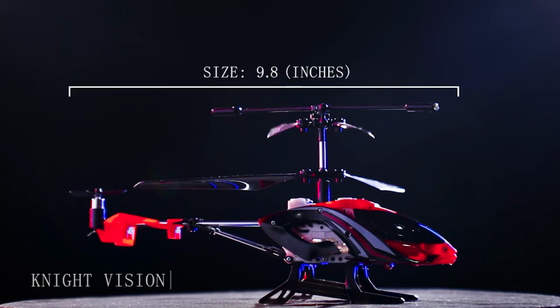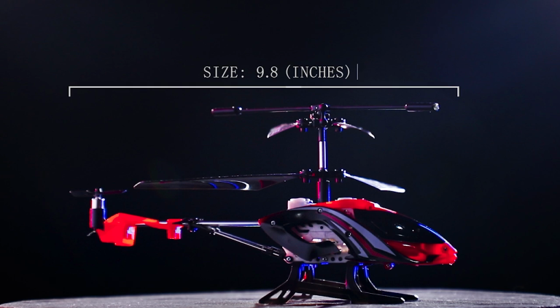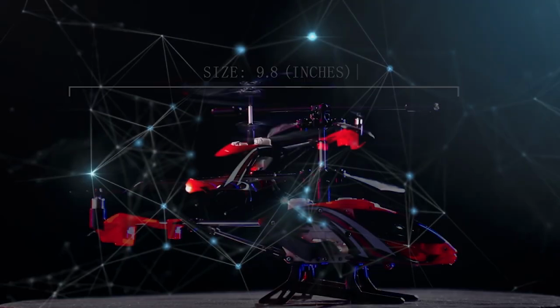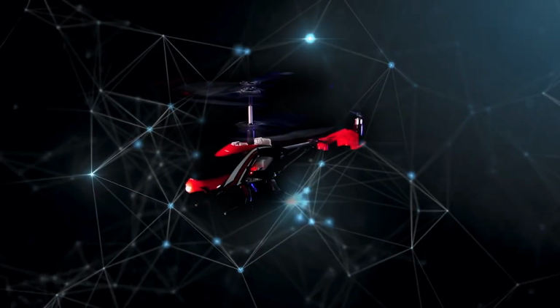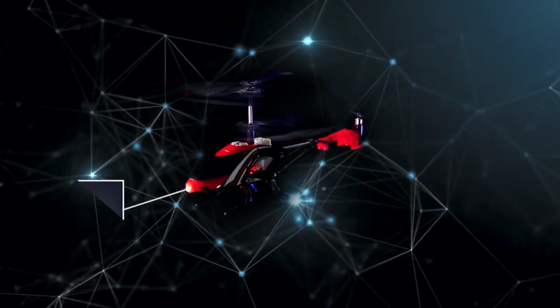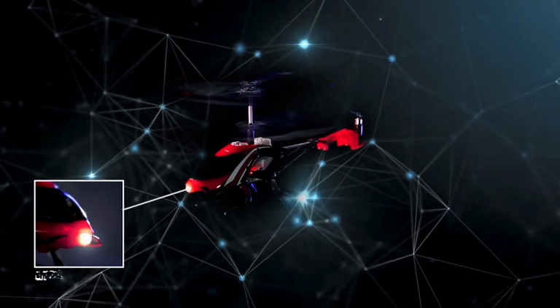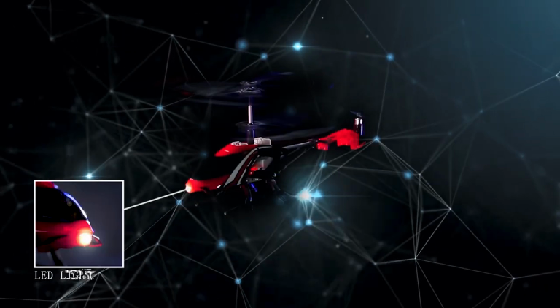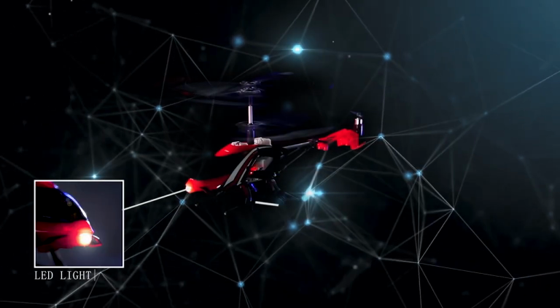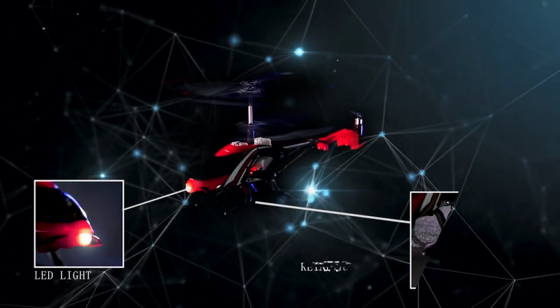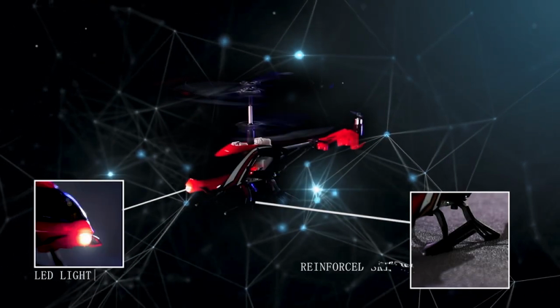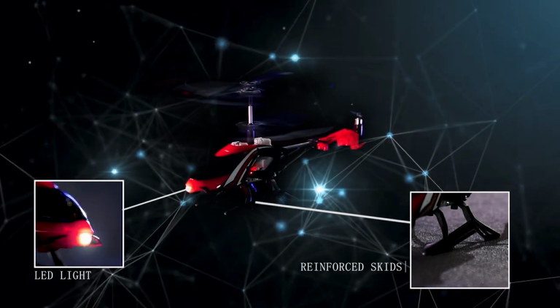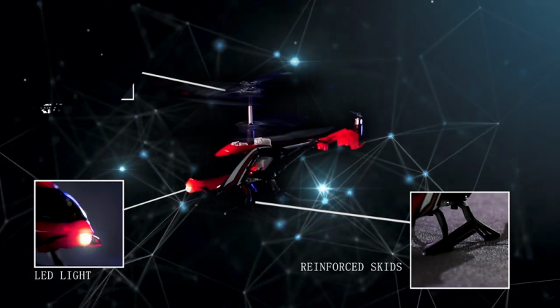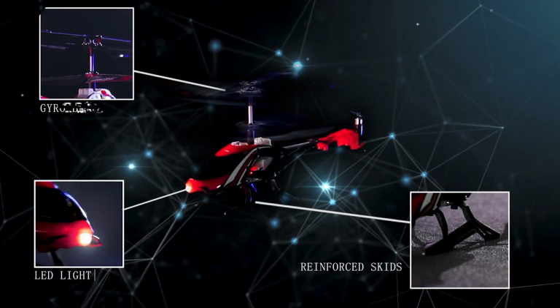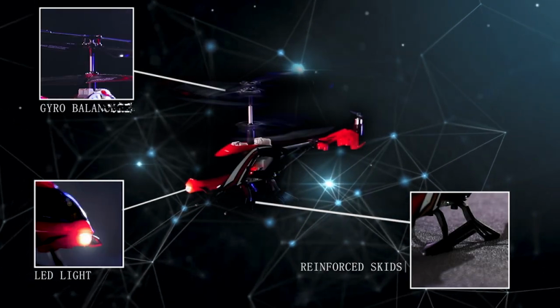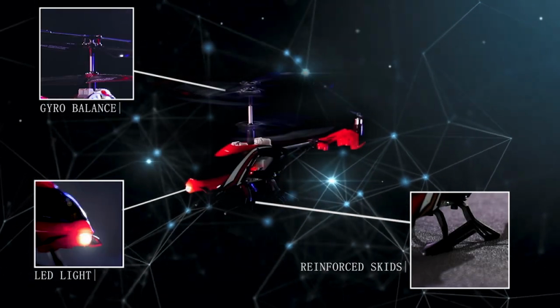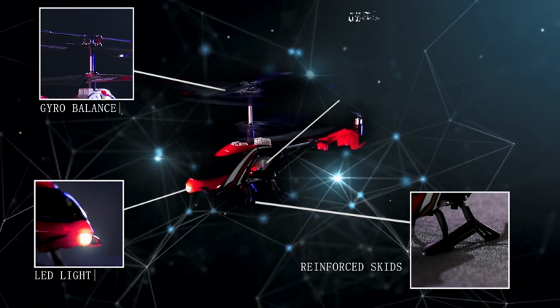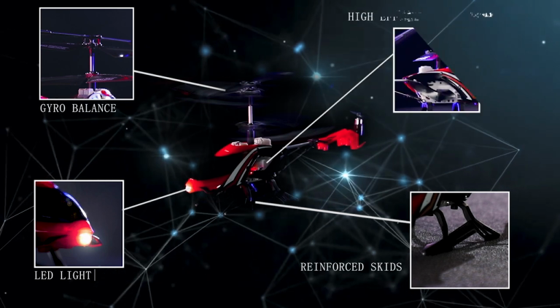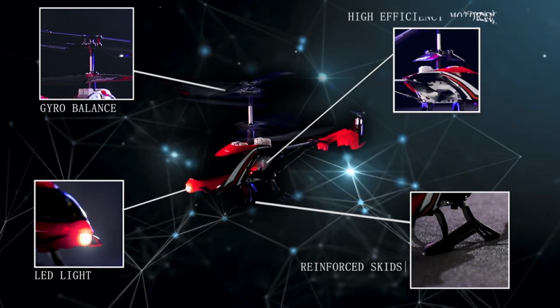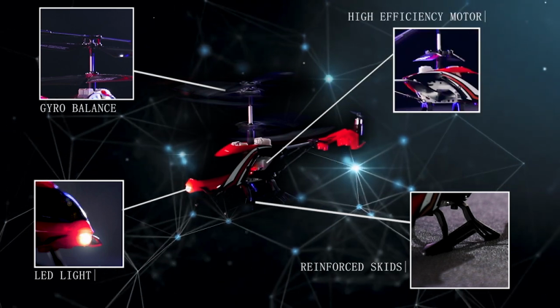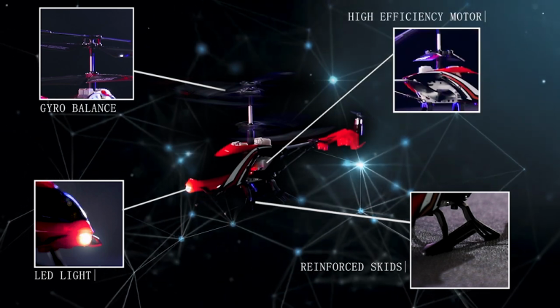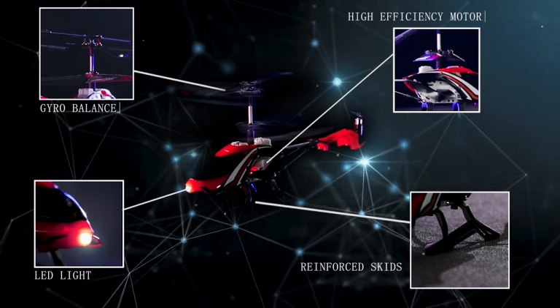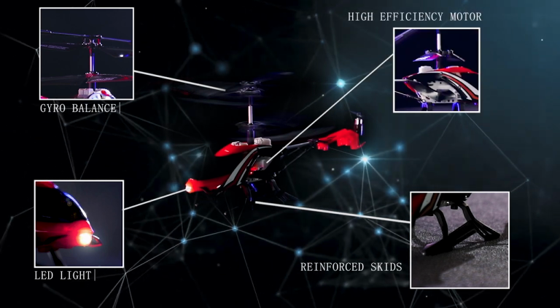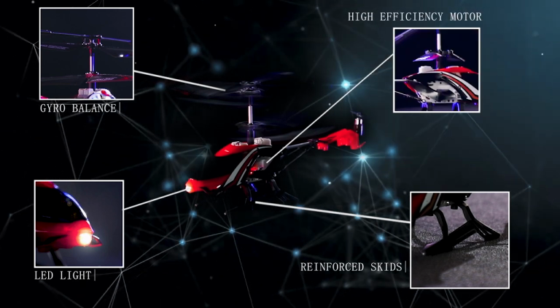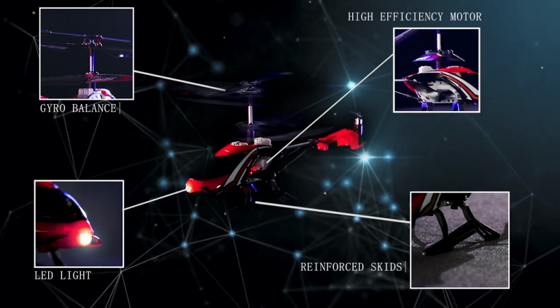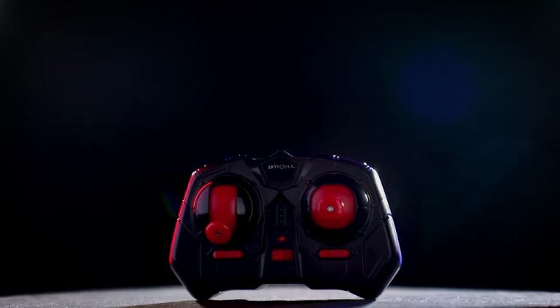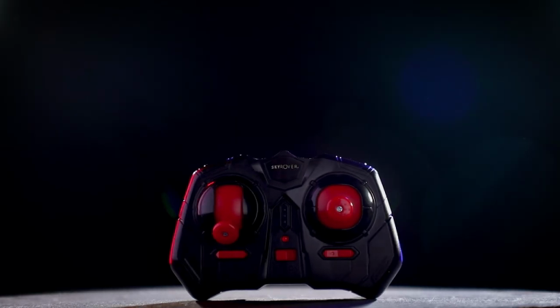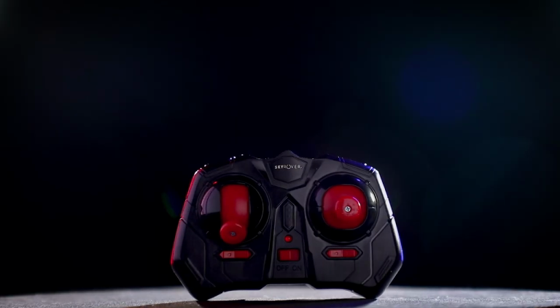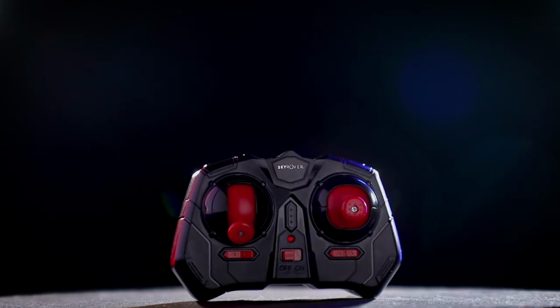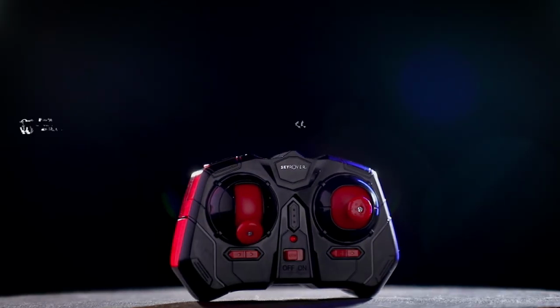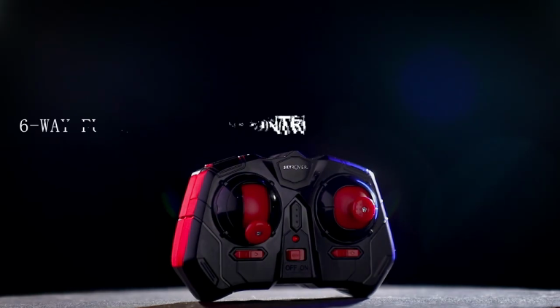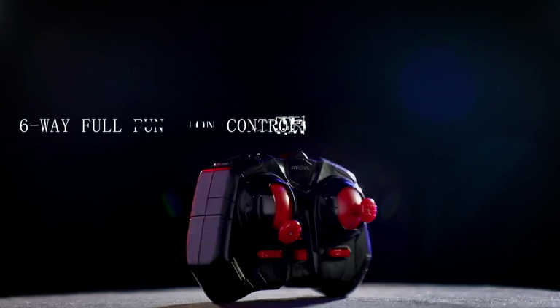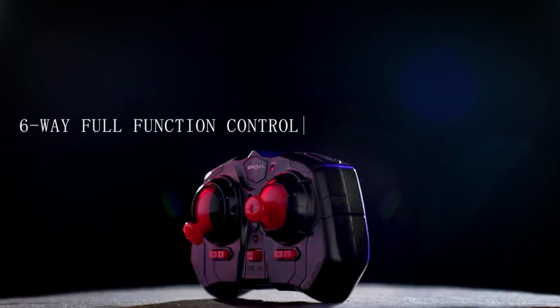The Night Vision comes equipped with an LED light, reinforced skids, gyroscopic balance, and a high efficiency motor. Plus an improved six channel controller.